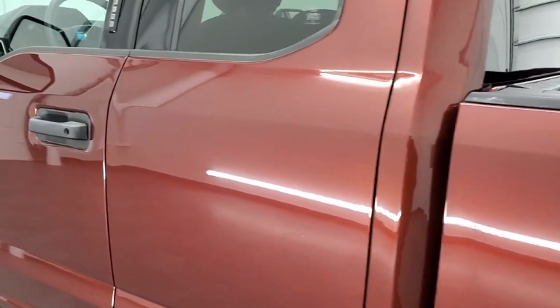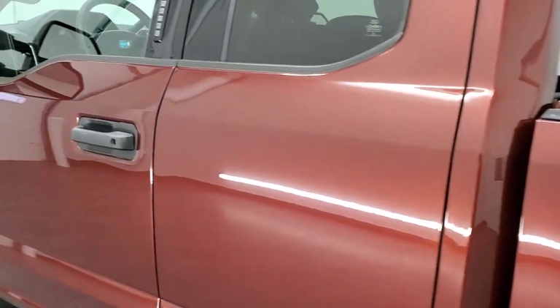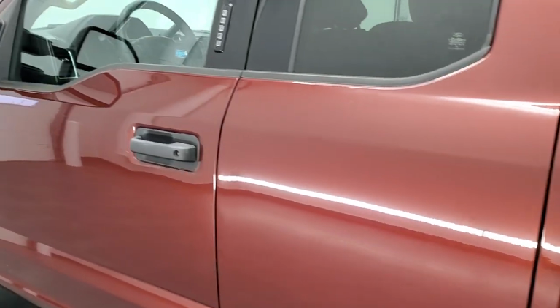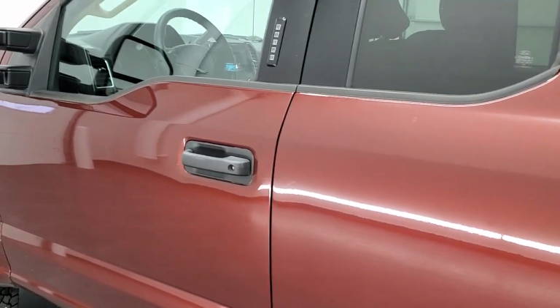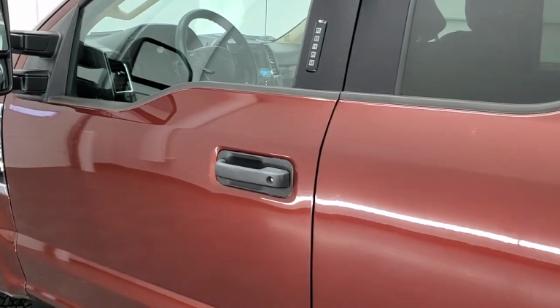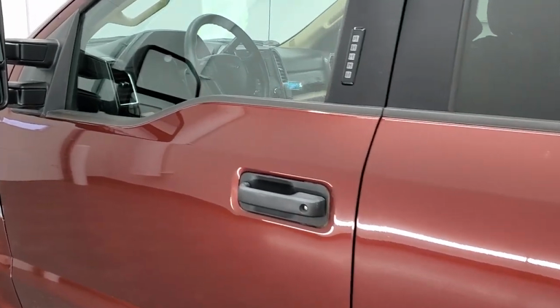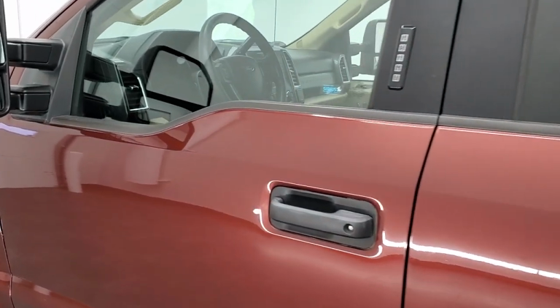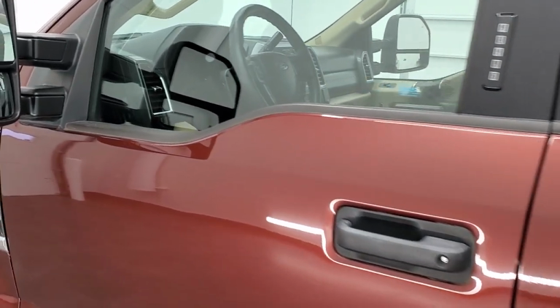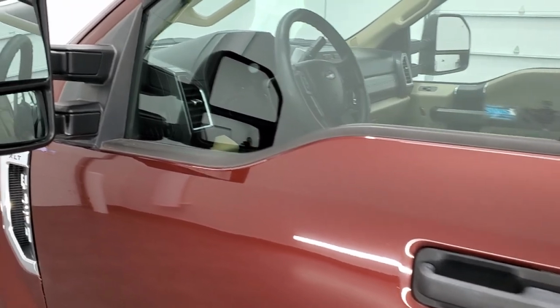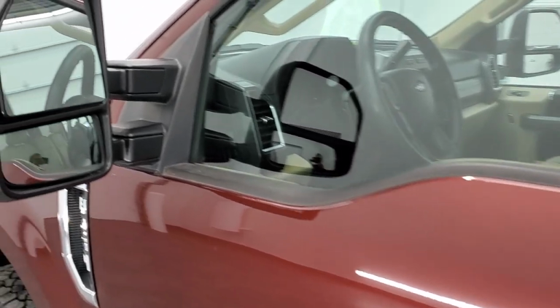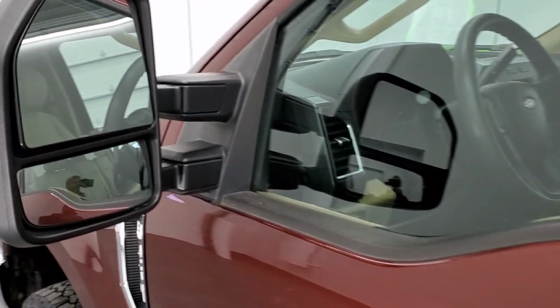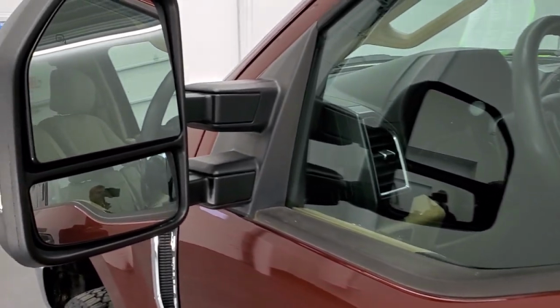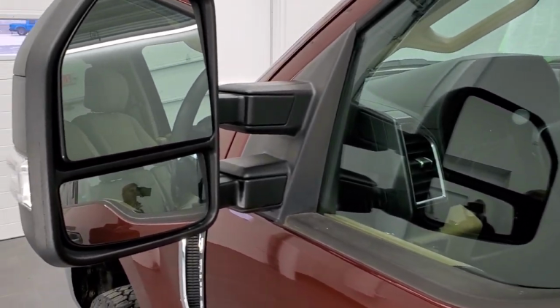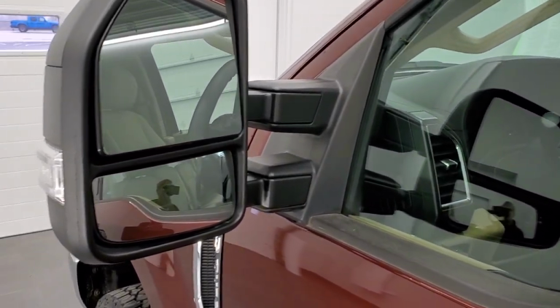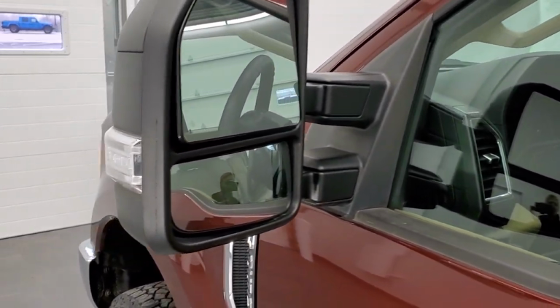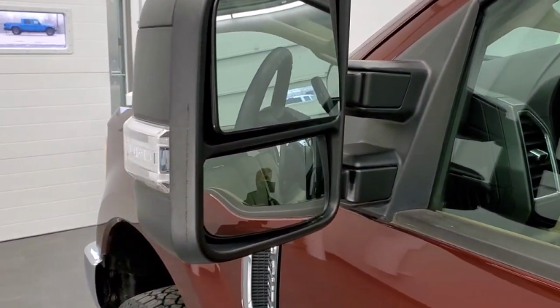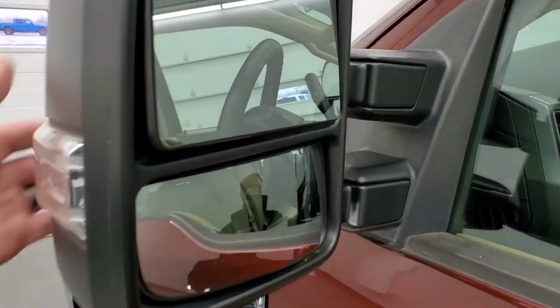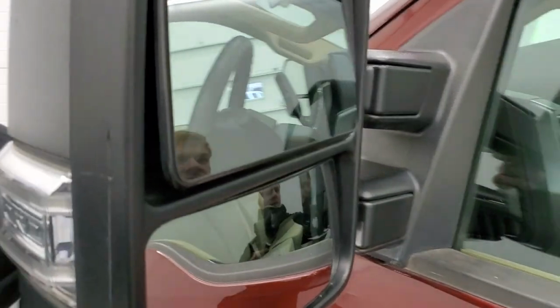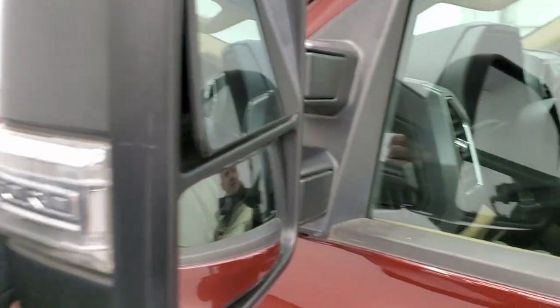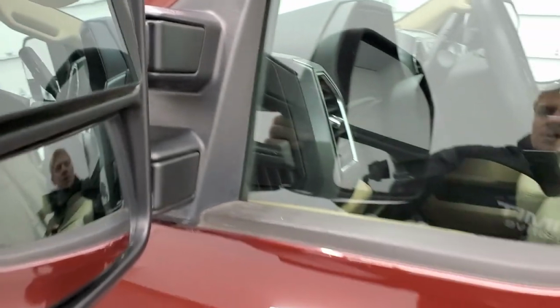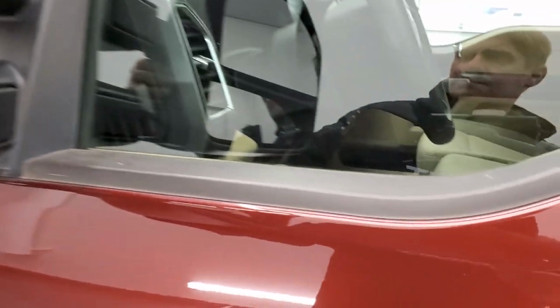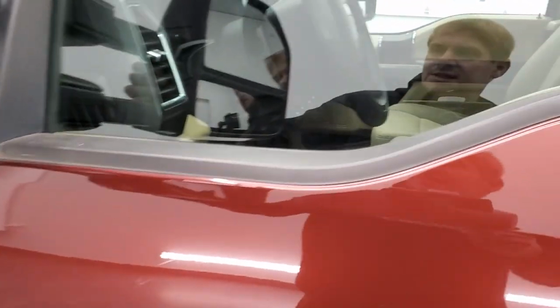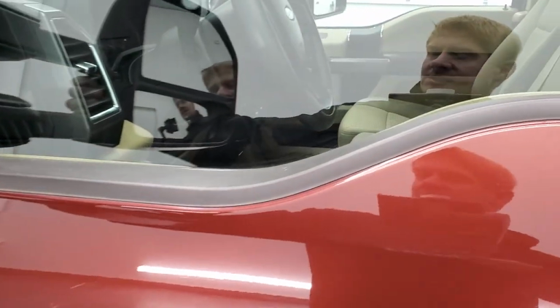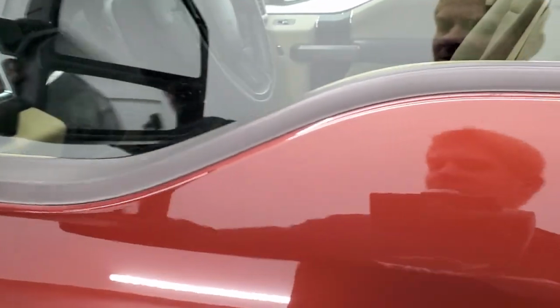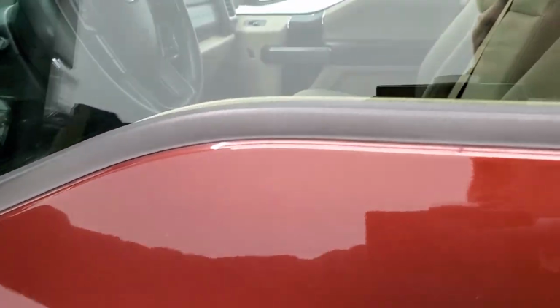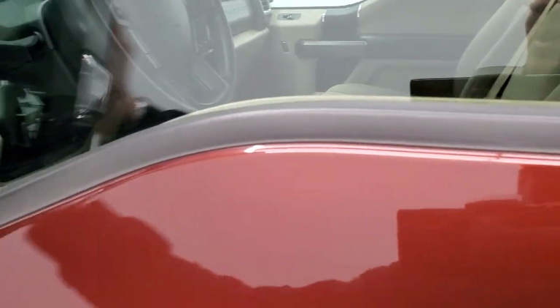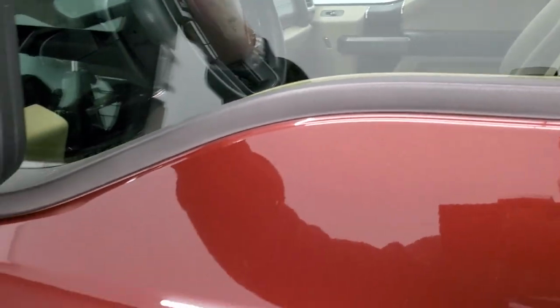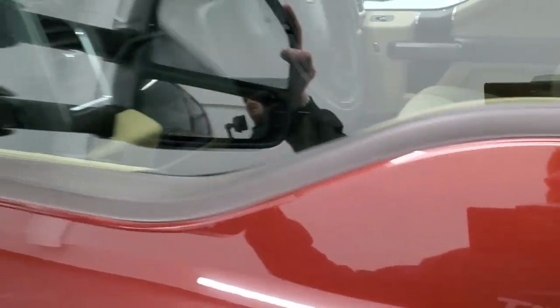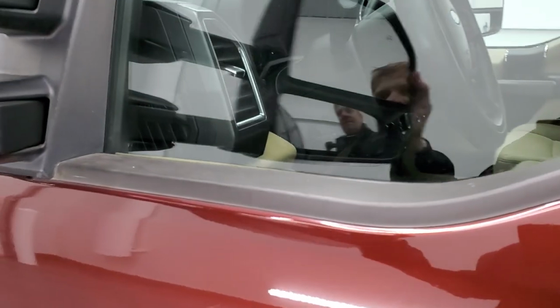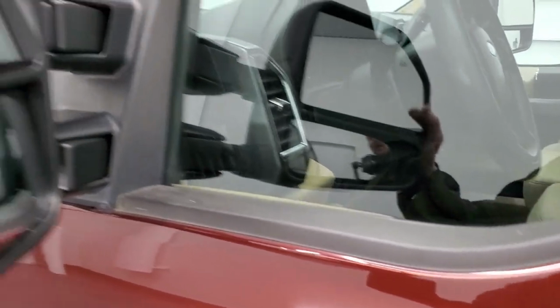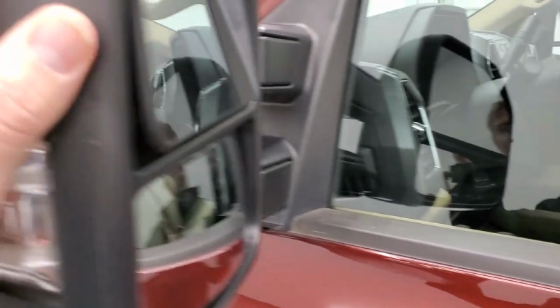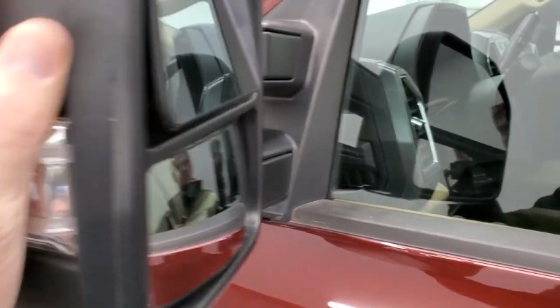This truck comes with the driver's side door code entry — we do have the code for that. It has the heated telescopic tow mirrors with the built-in directional signals. These do telescope out and back in.